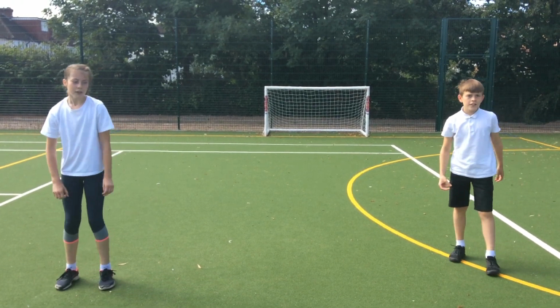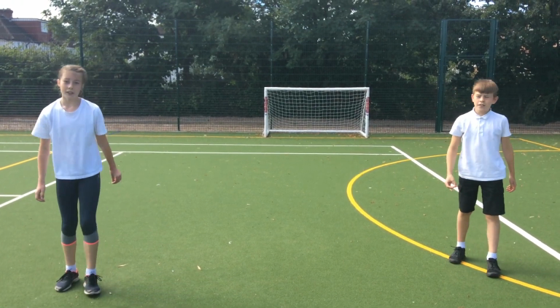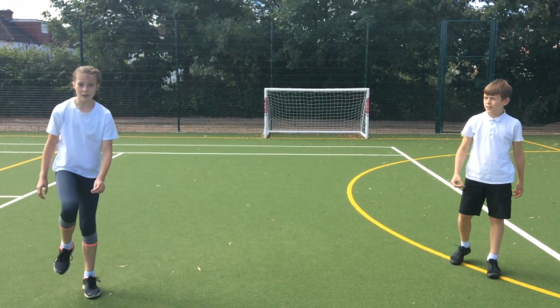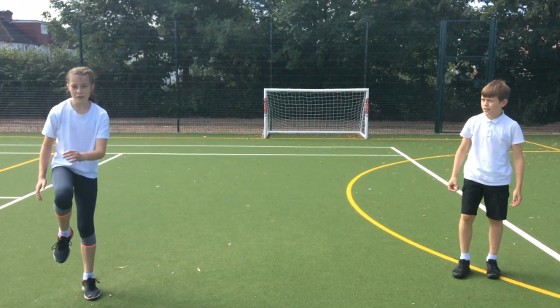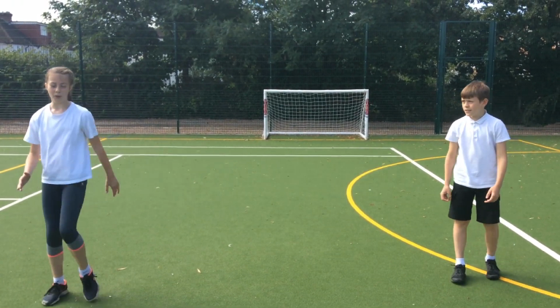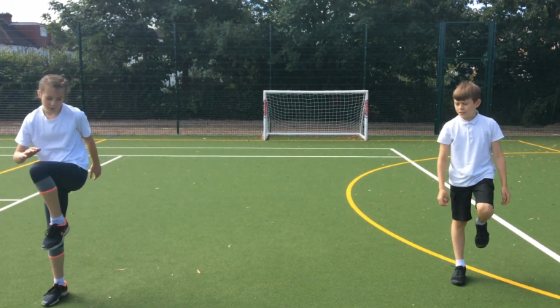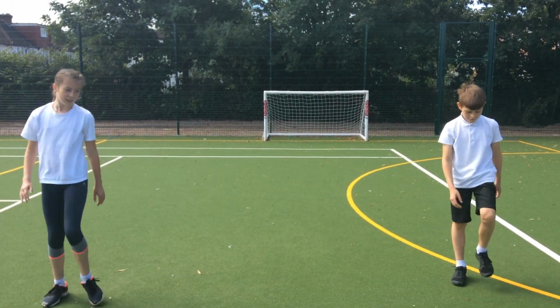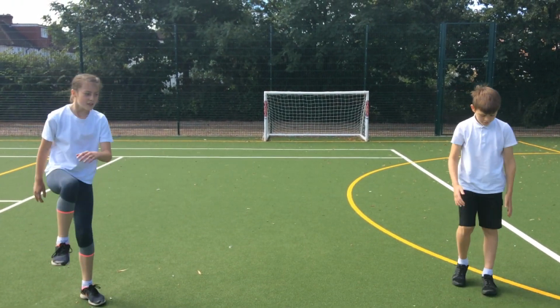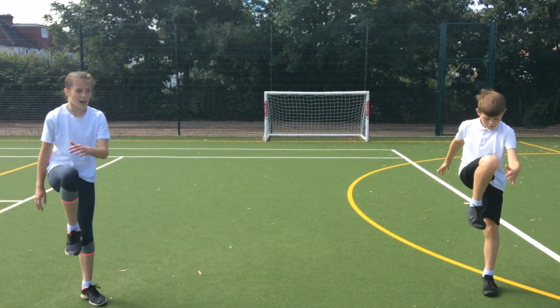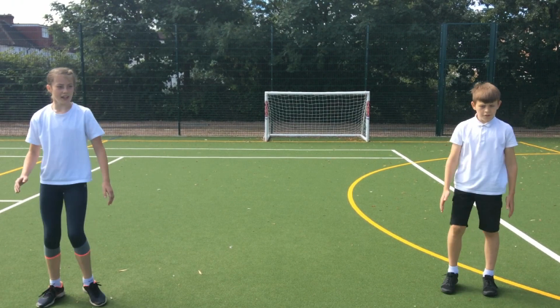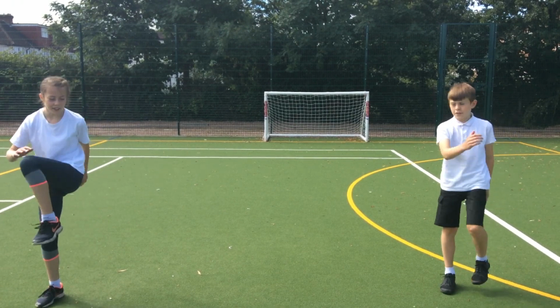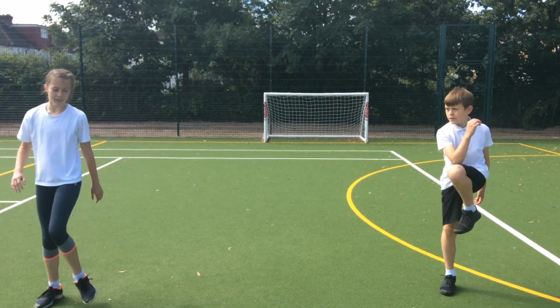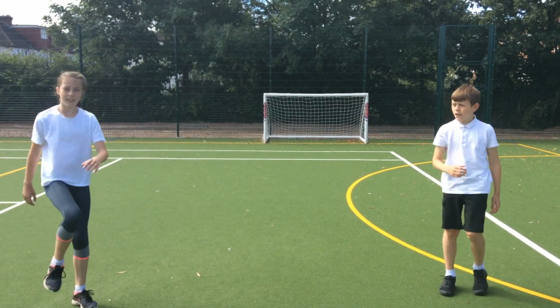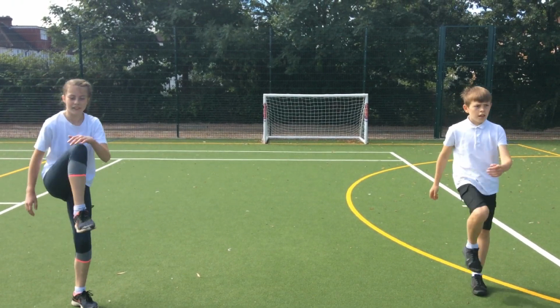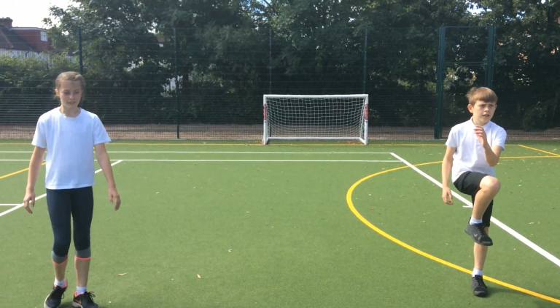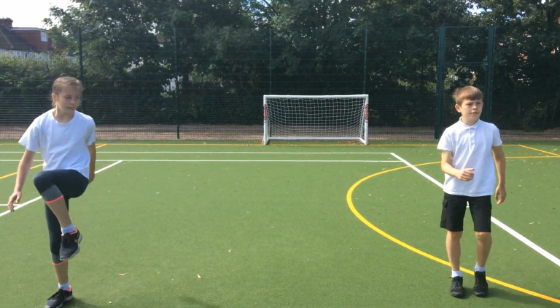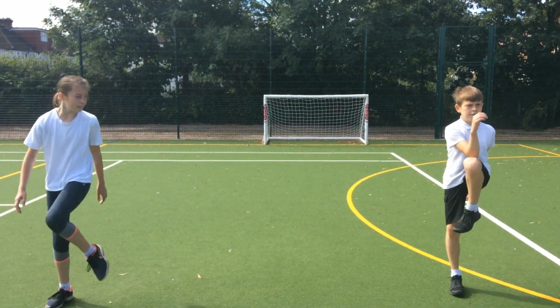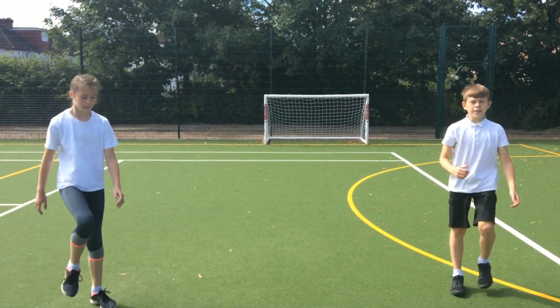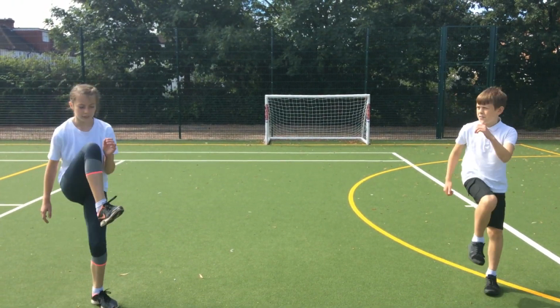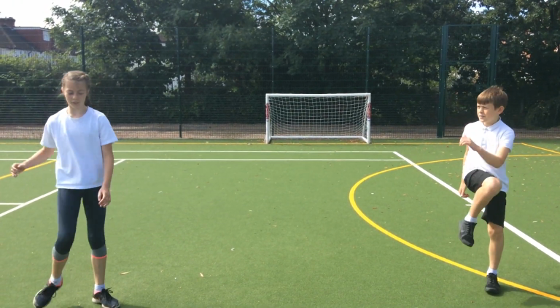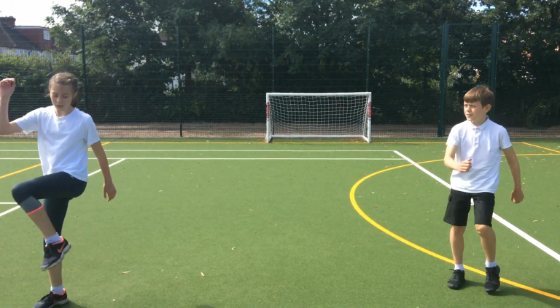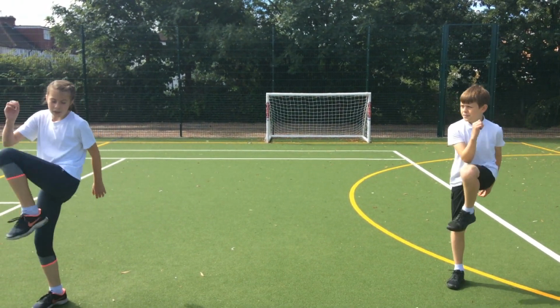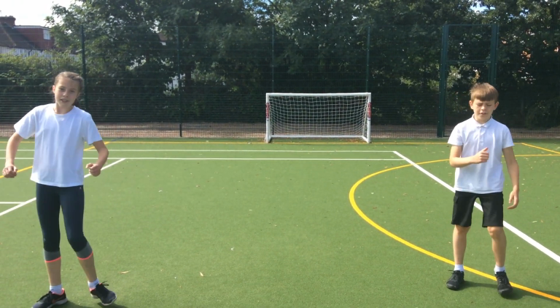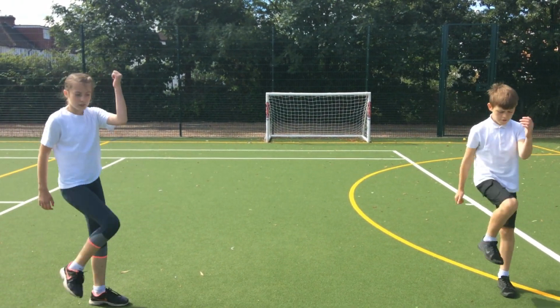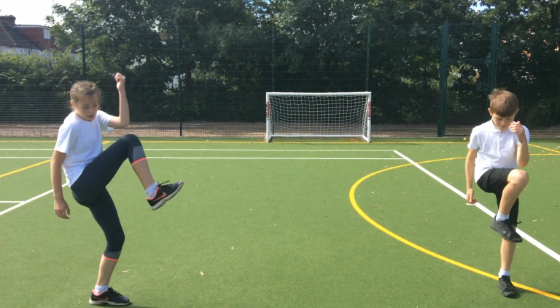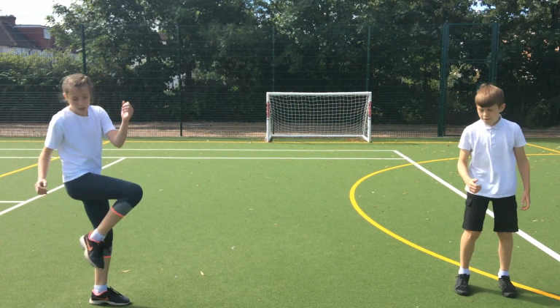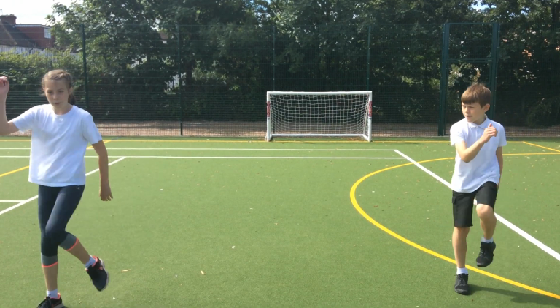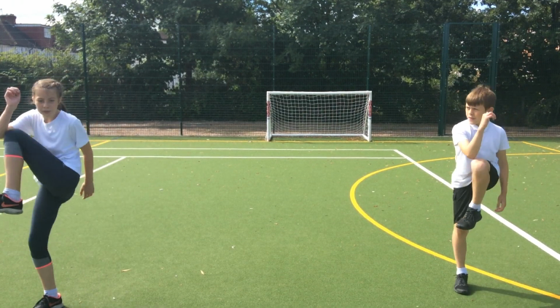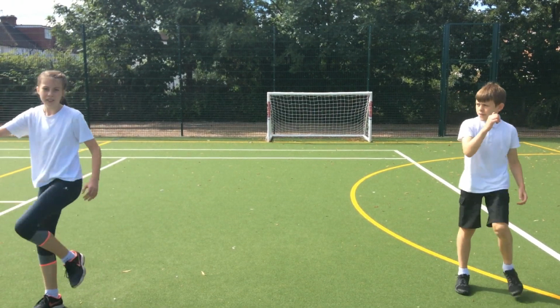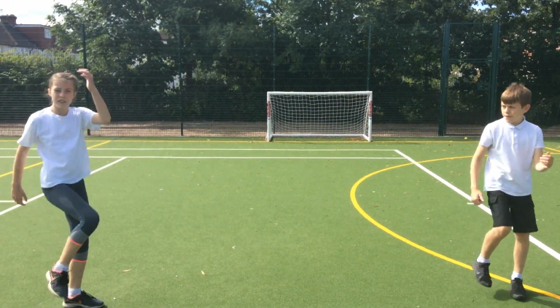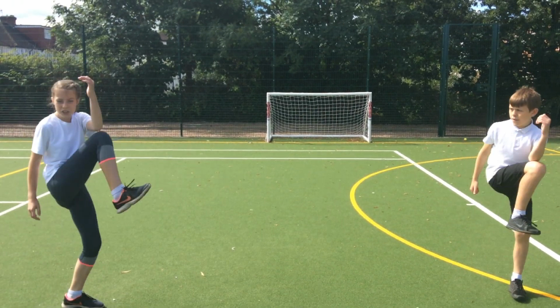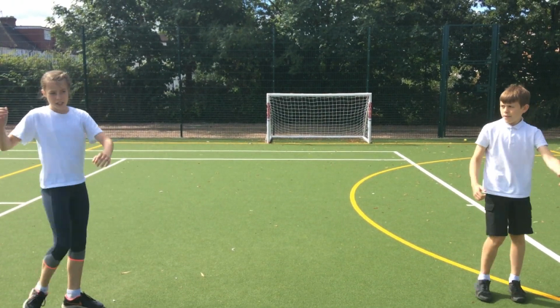You're going to go for a walk. Knees high. See if you can touch your elbow for a challenge.